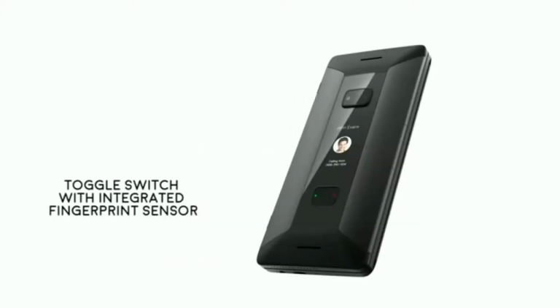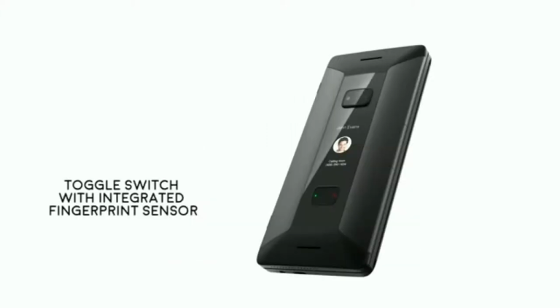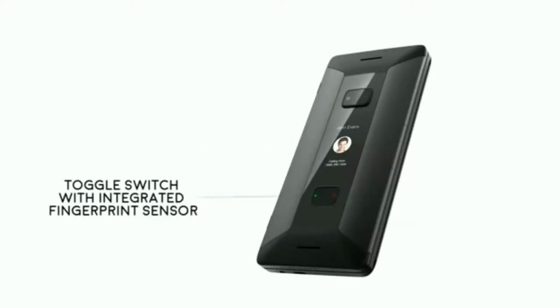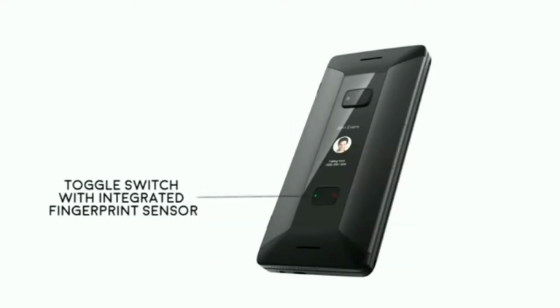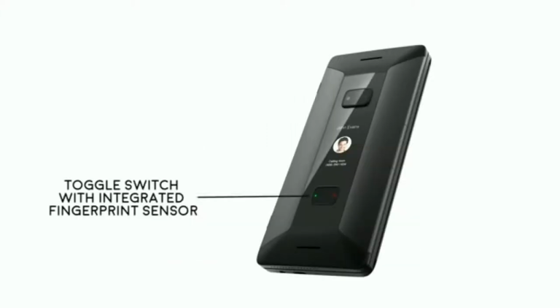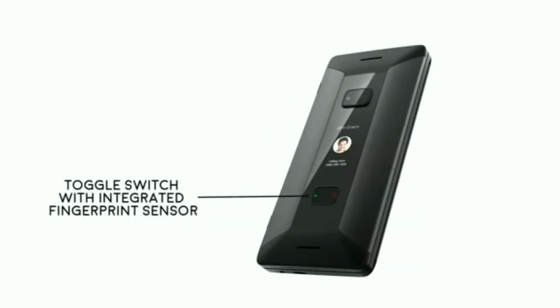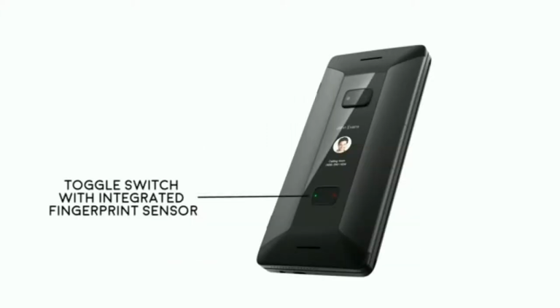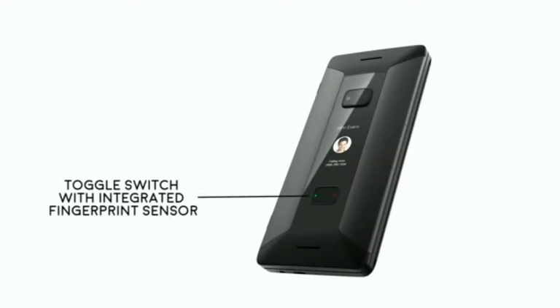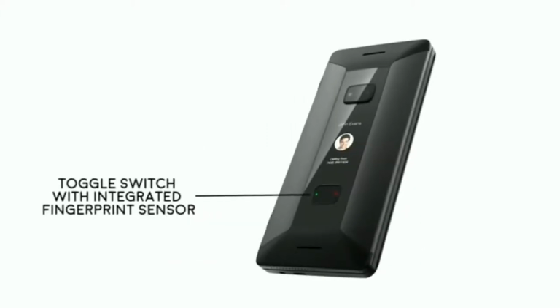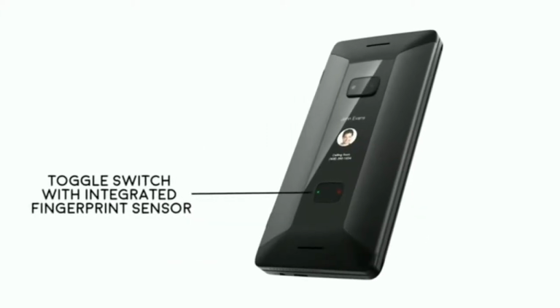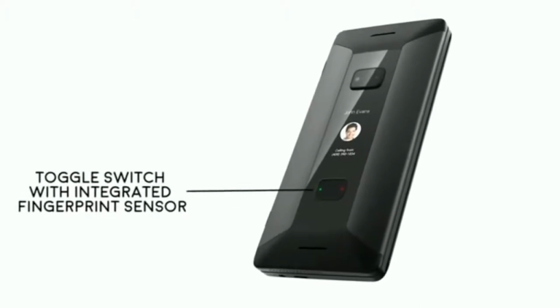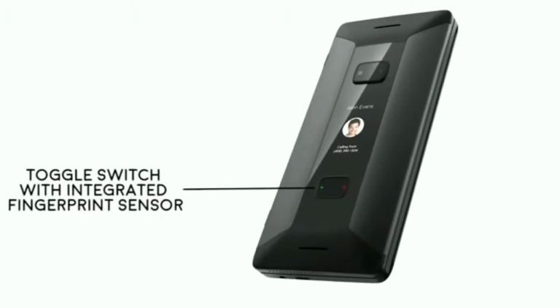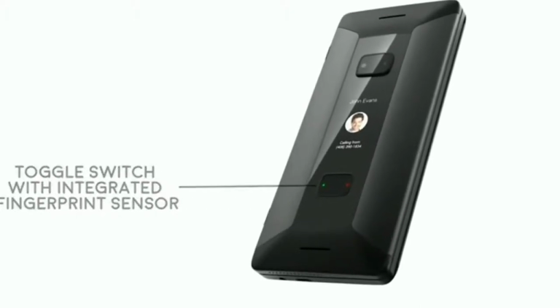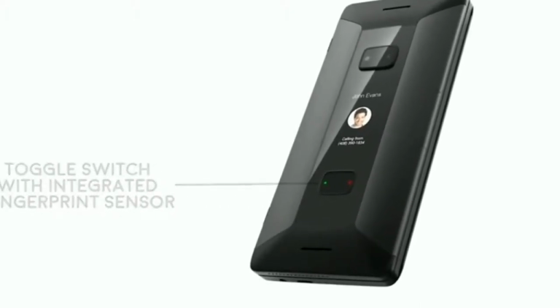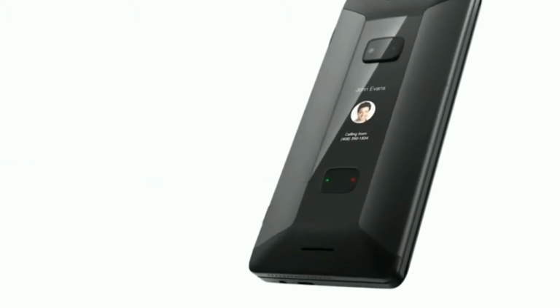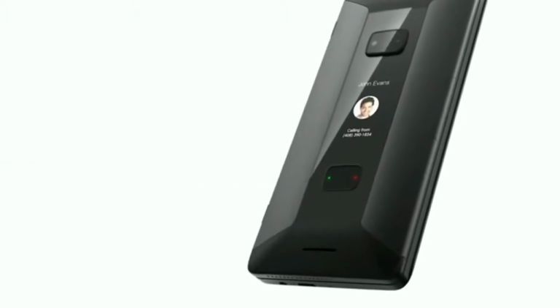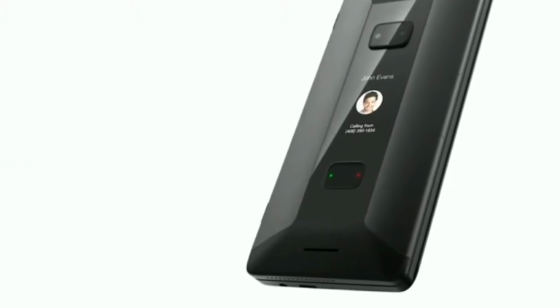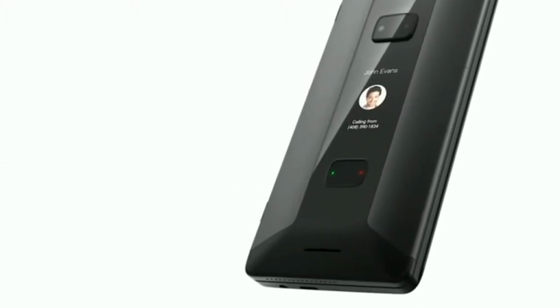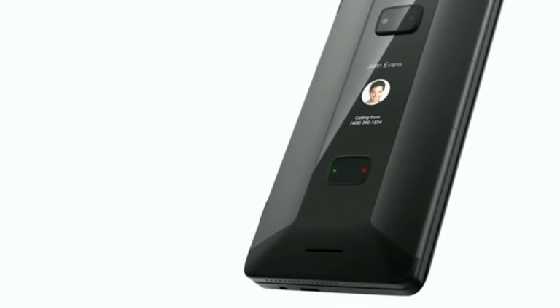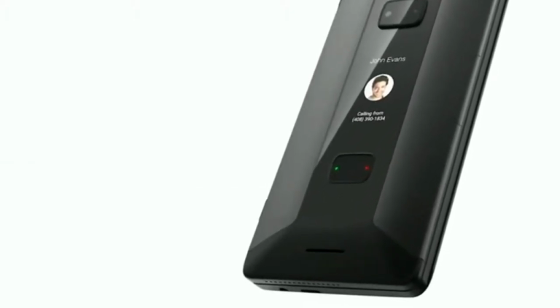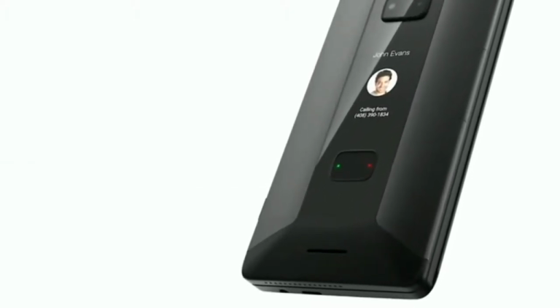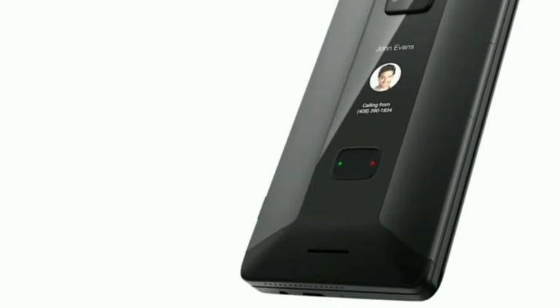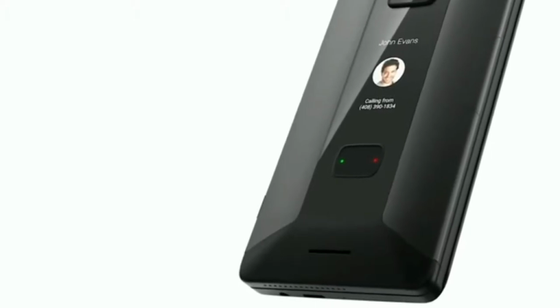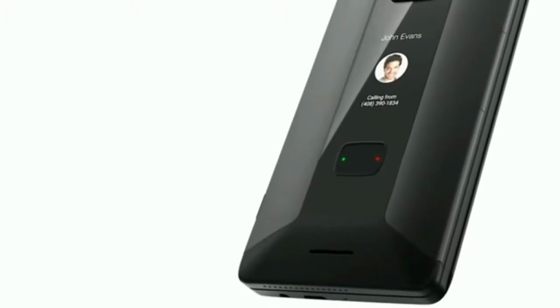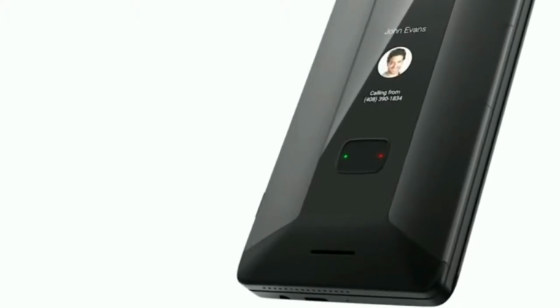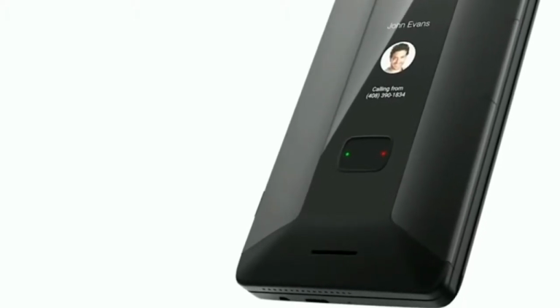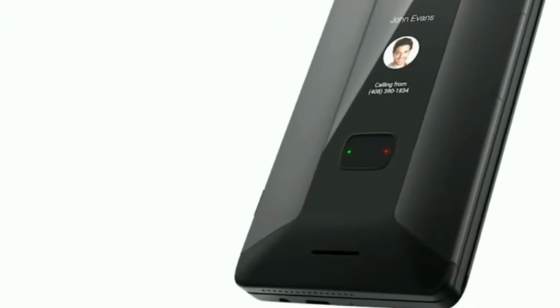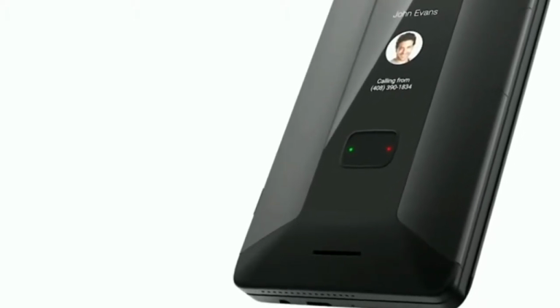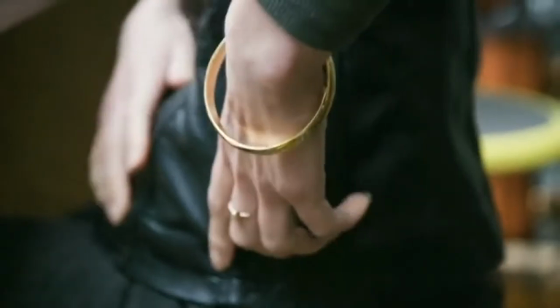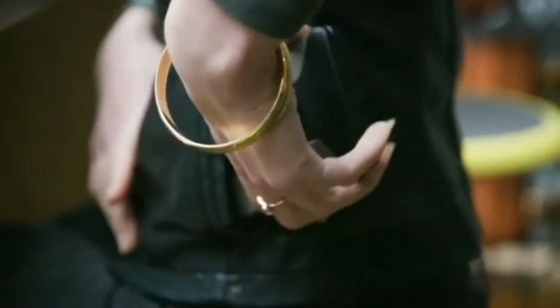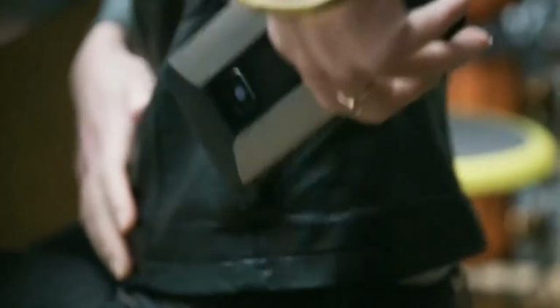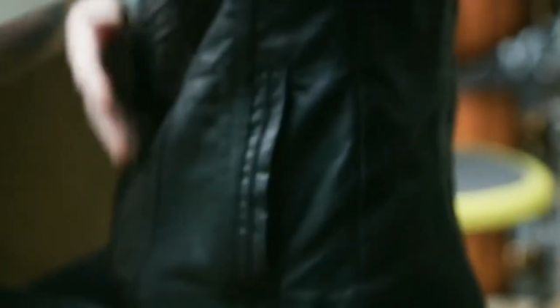Cosmo's innovative toggle switch provides superior security for the device with an integrated fingerprint sensor and call-answer buttons, avoiding accidentally accepting calls when the device is in your pocket or handbag.